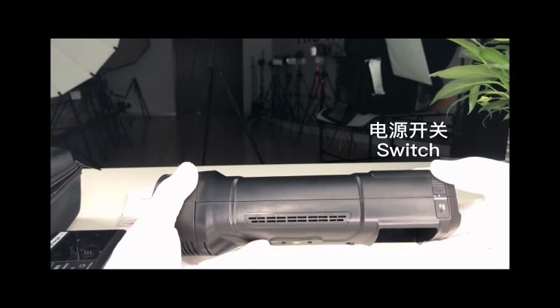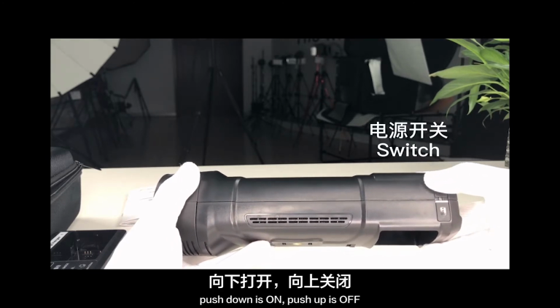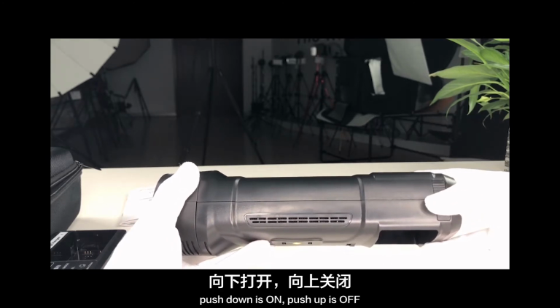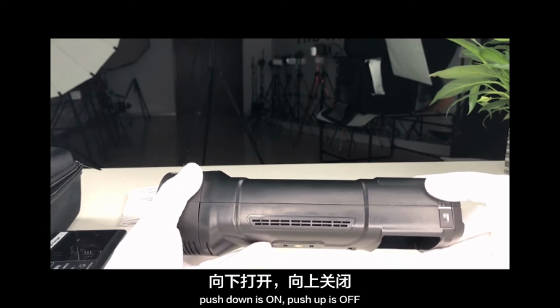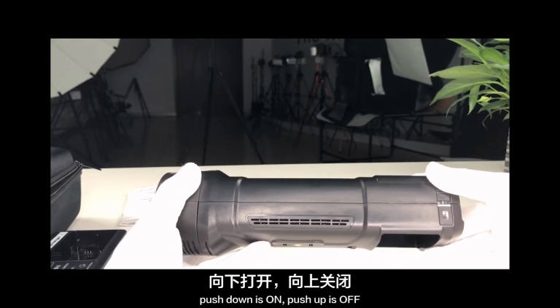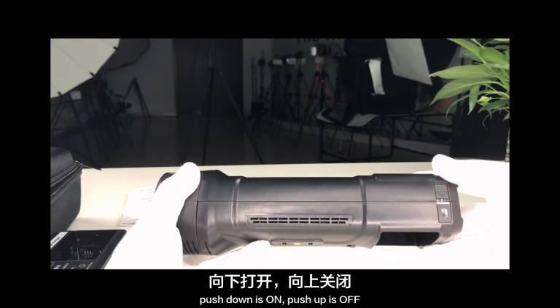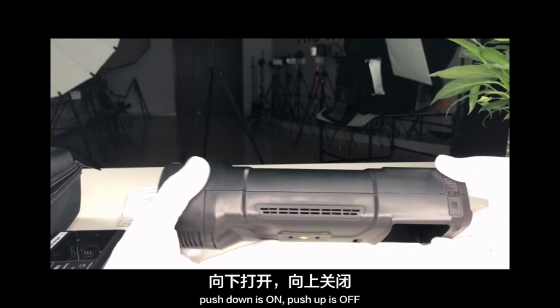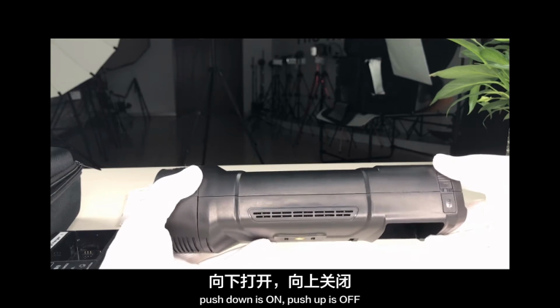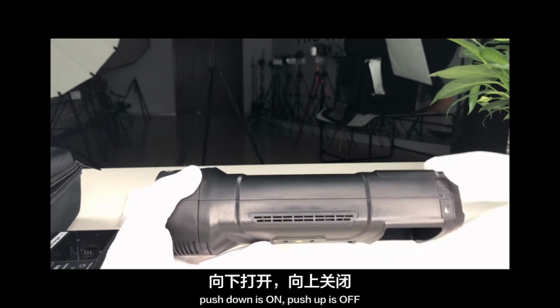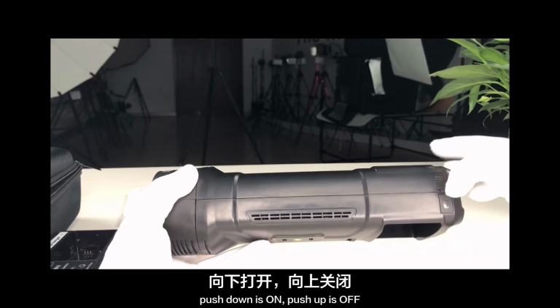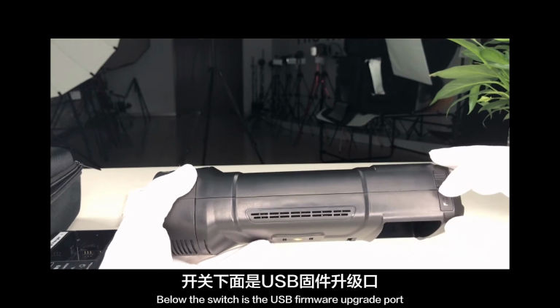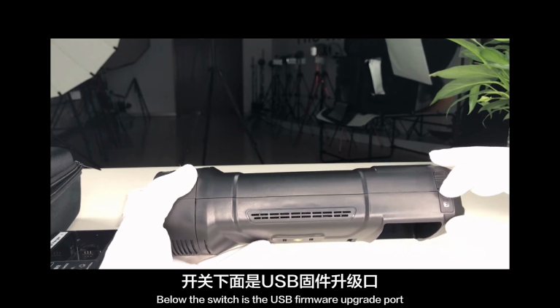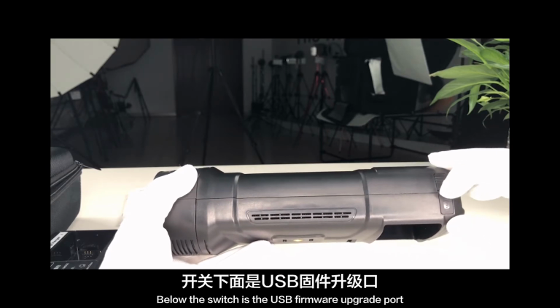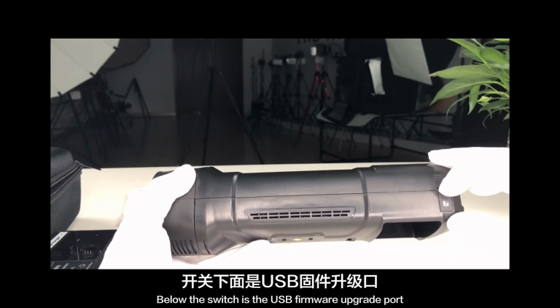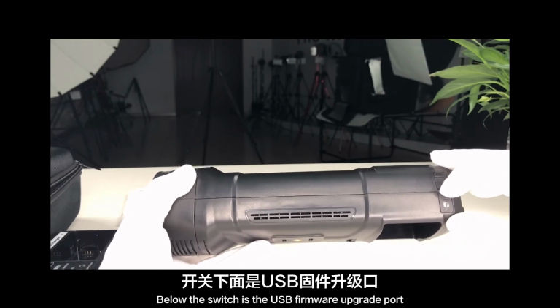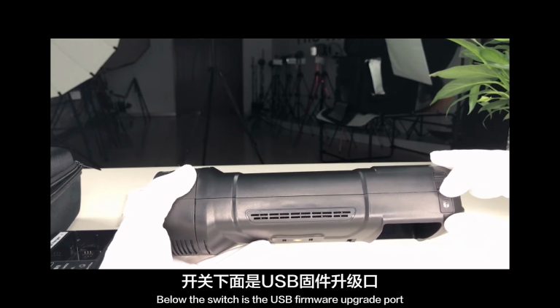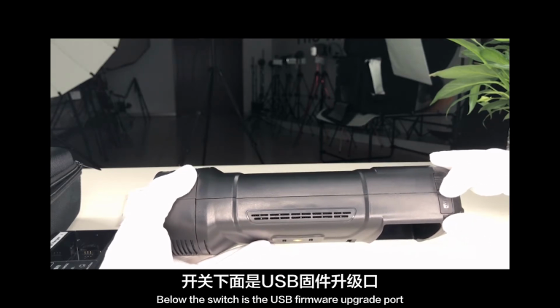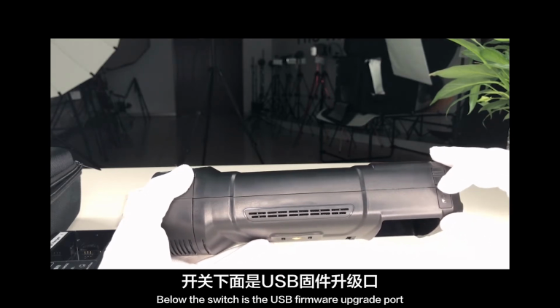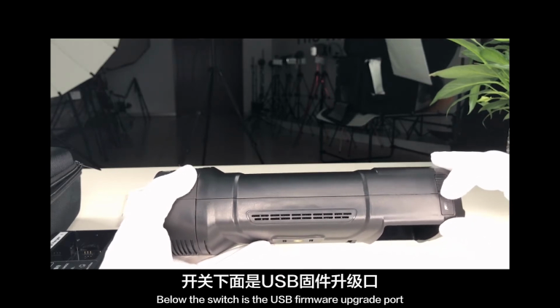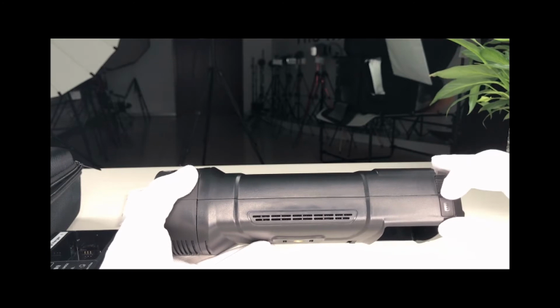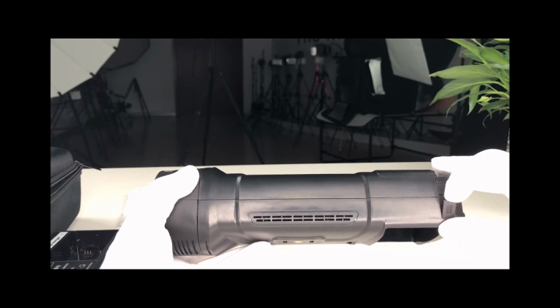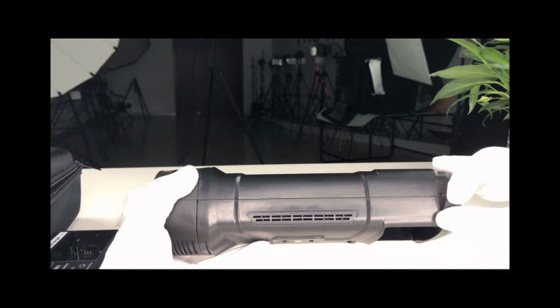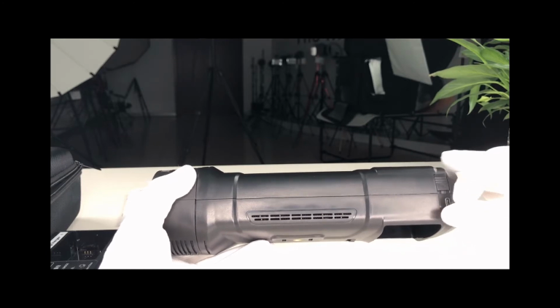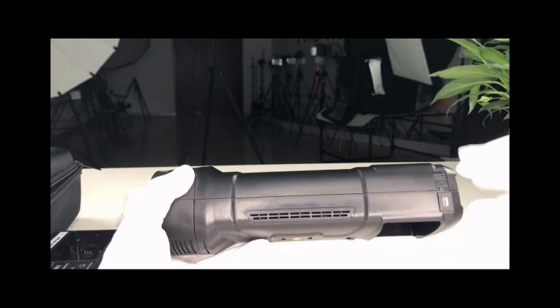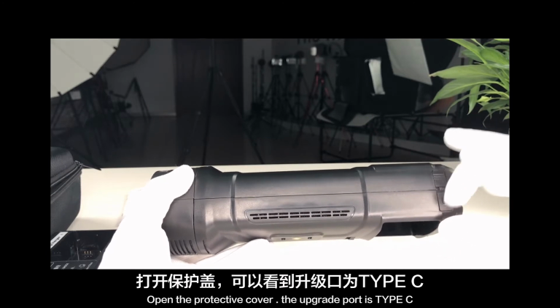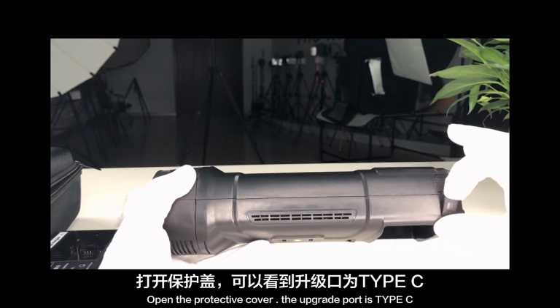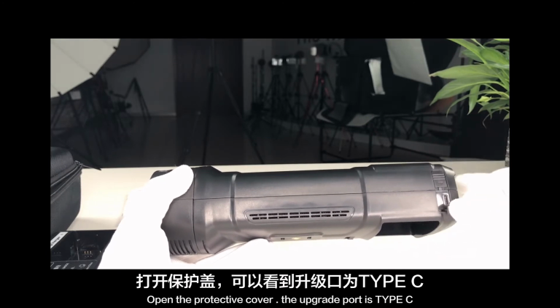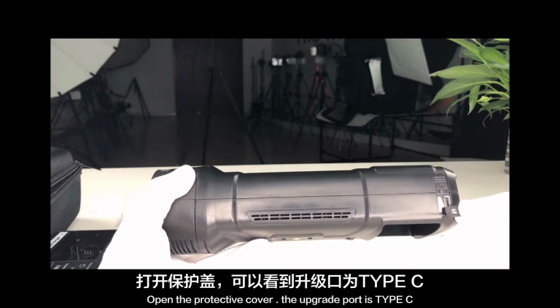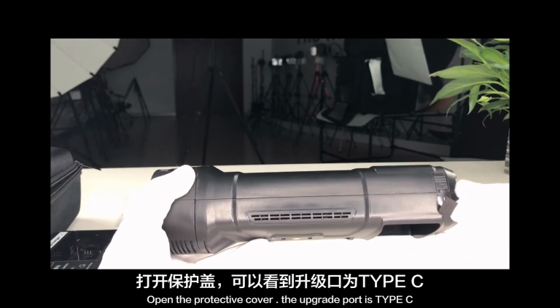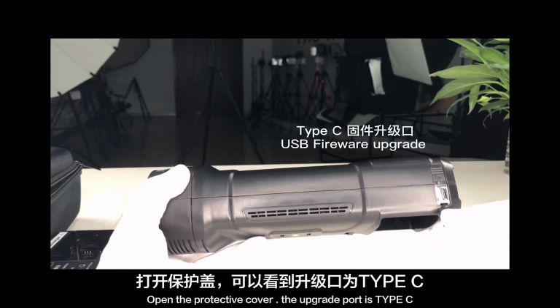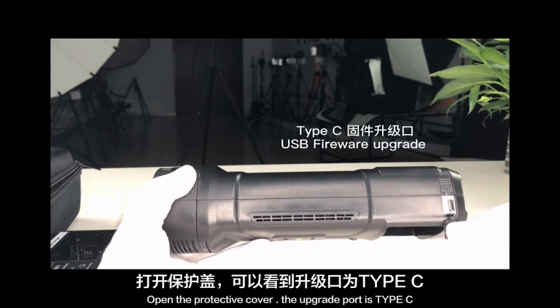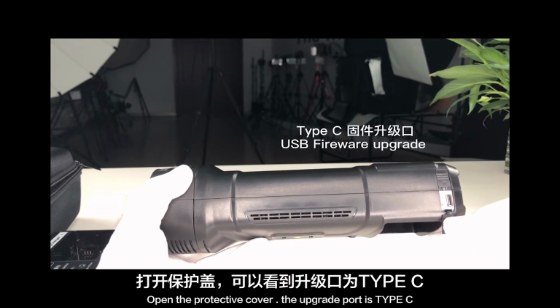On the right-hand side is the rear of the unit. Here is the power switch — push down is on, push up is off. Below the switch is the USB firmware upgrade port. Open the protective cover; the upgrade port is Type-C.